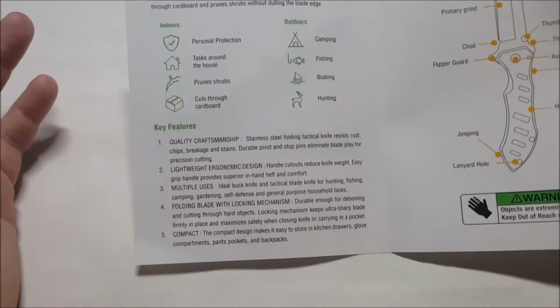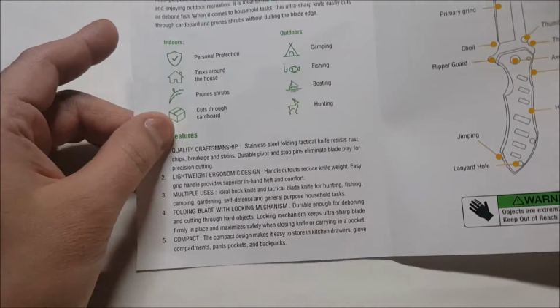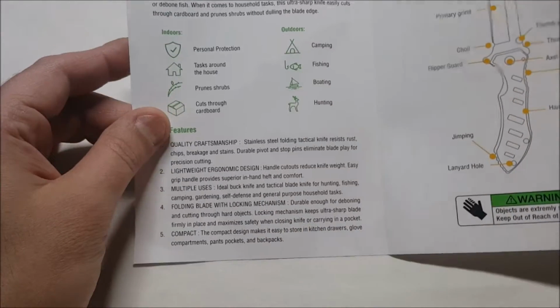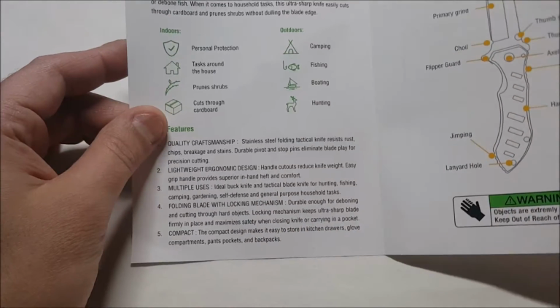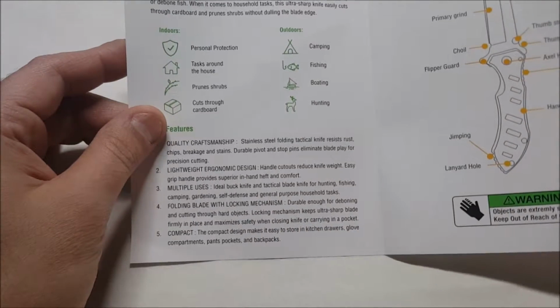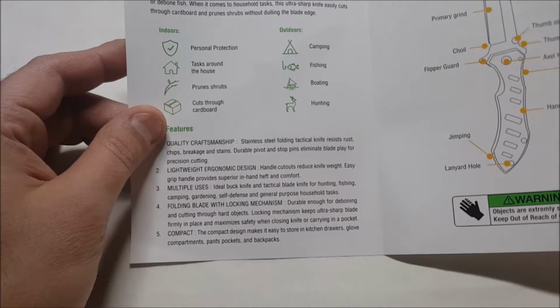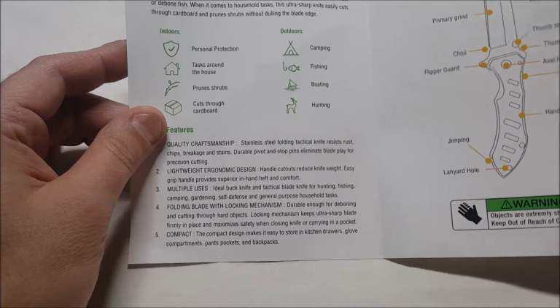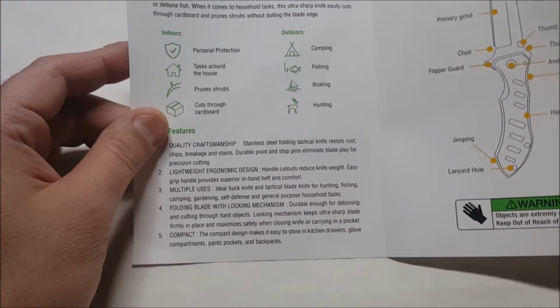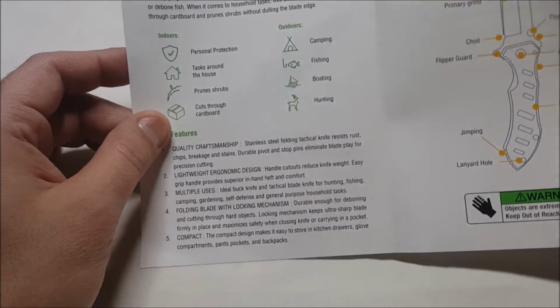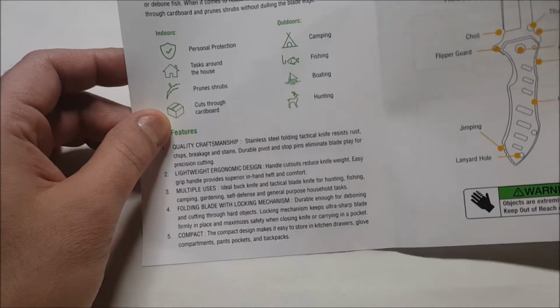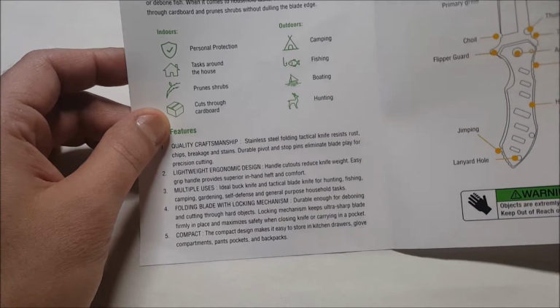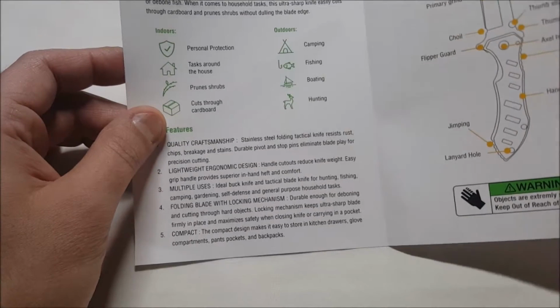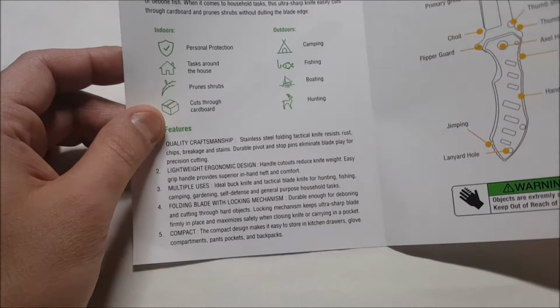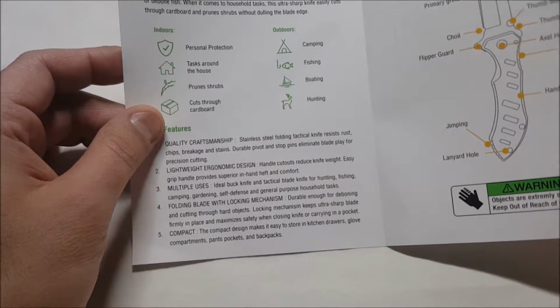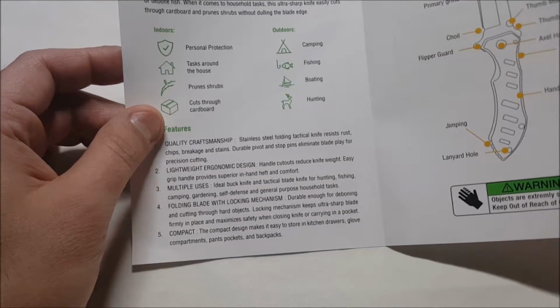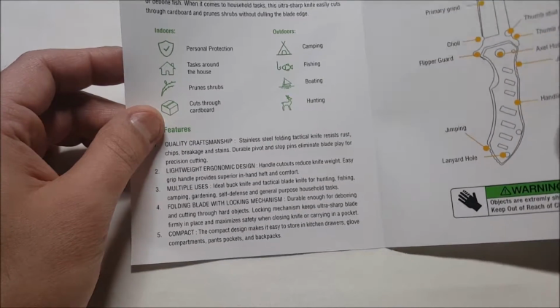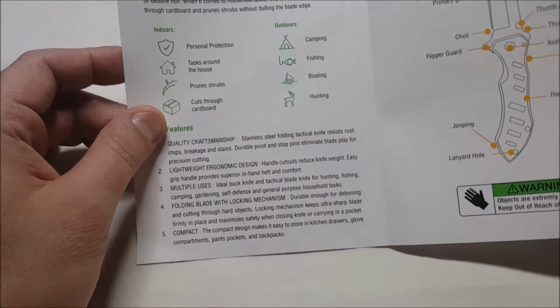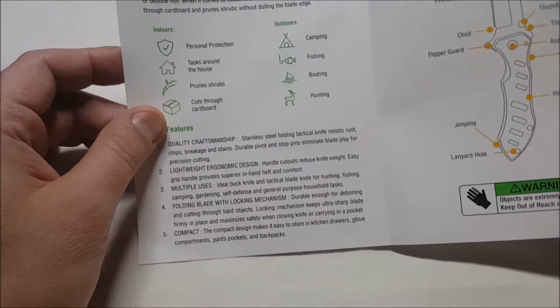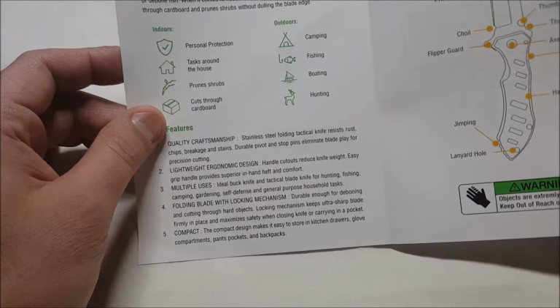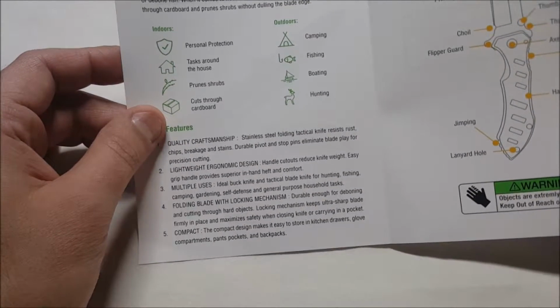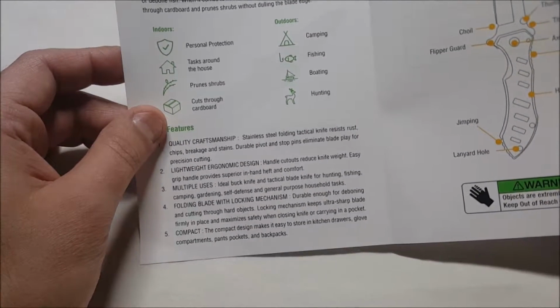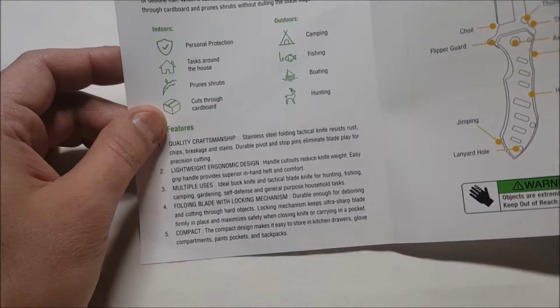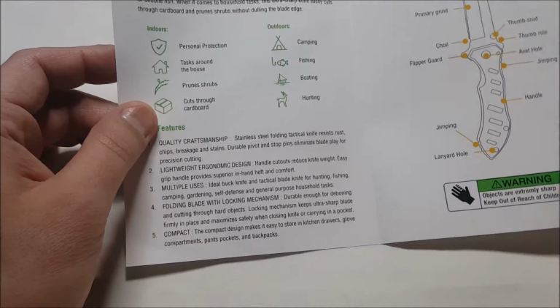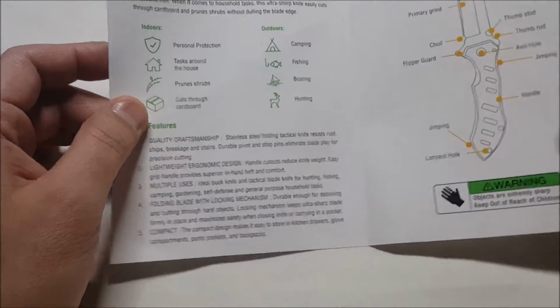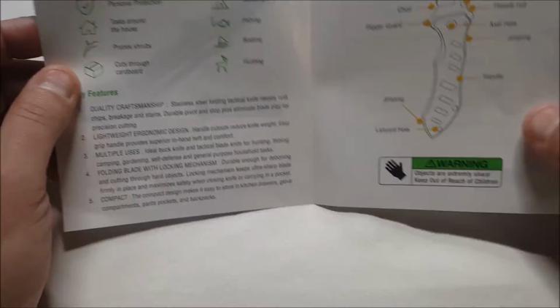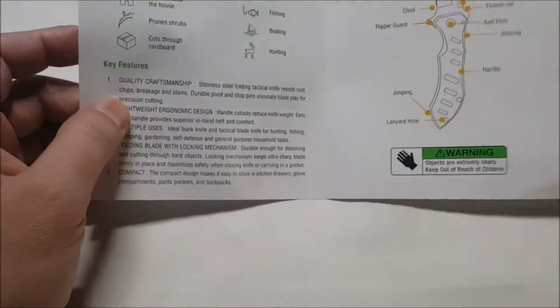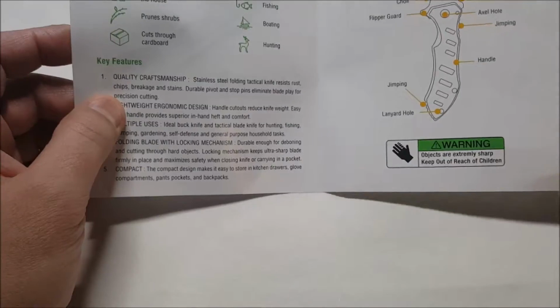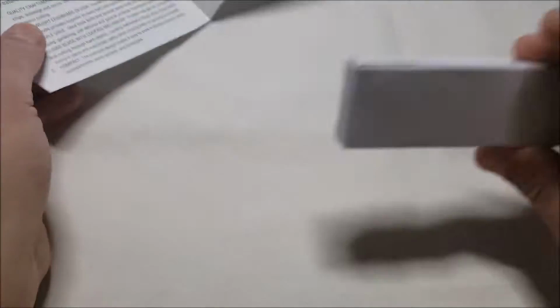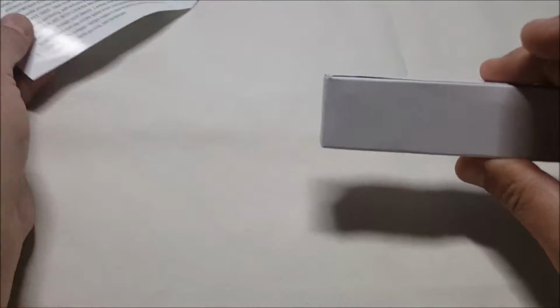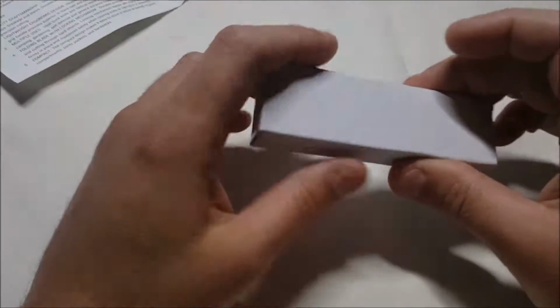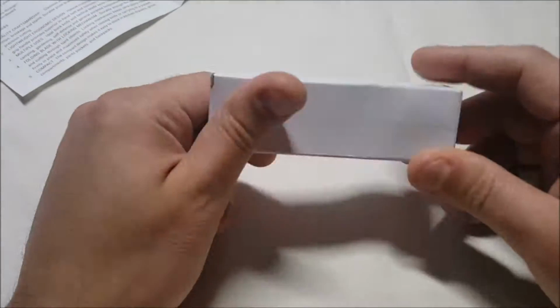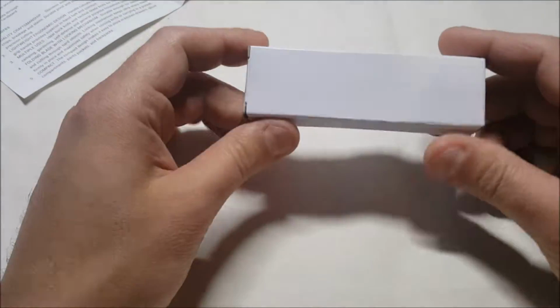It's a stainless steel knife. The durable pivot and stop pins eliminate blade play for precision cutting. And now here's the knife — it comes in this little white box.